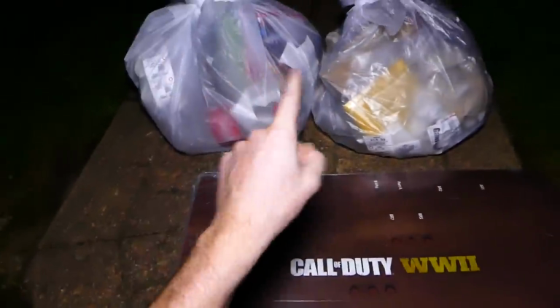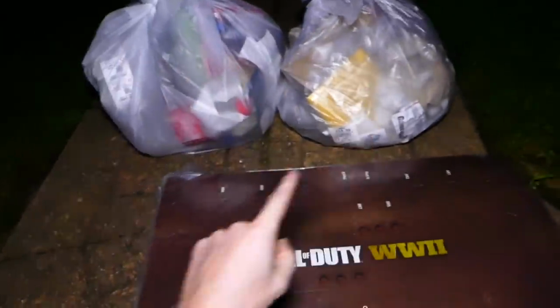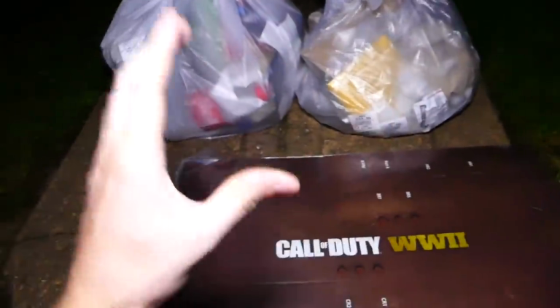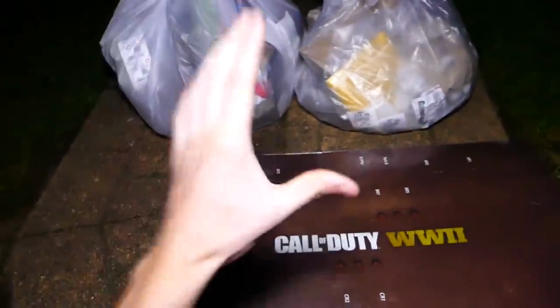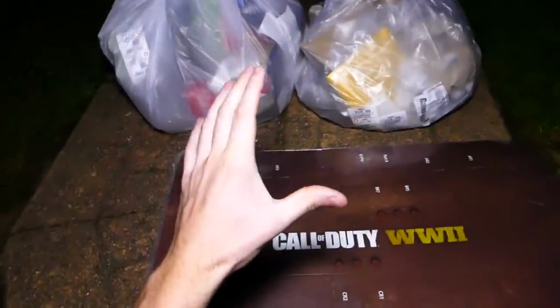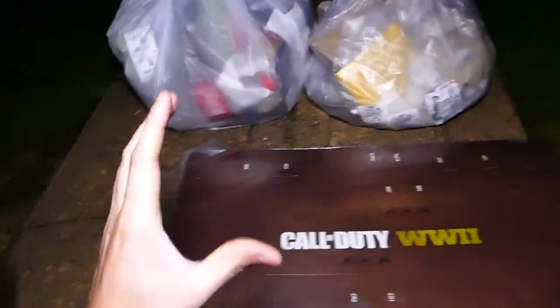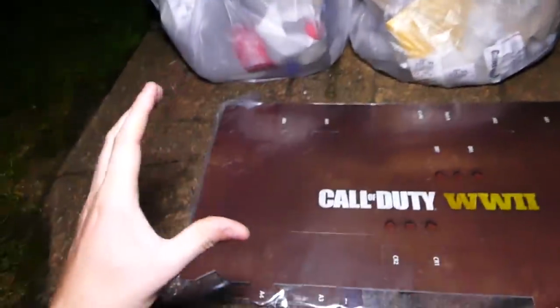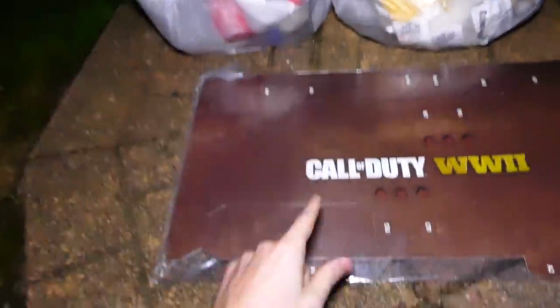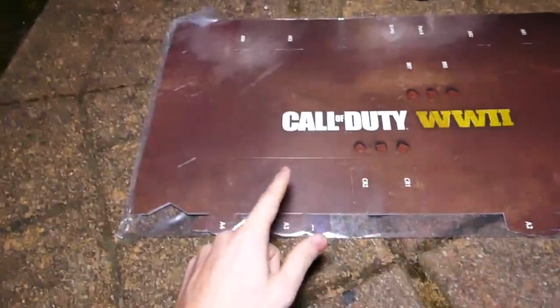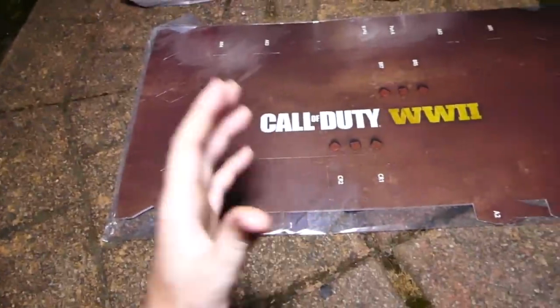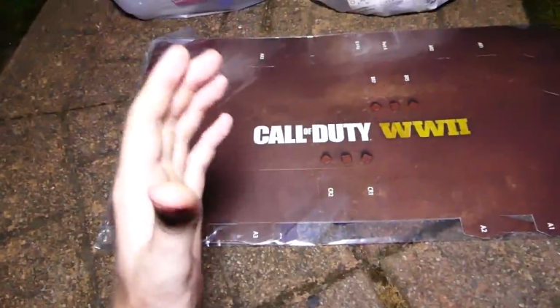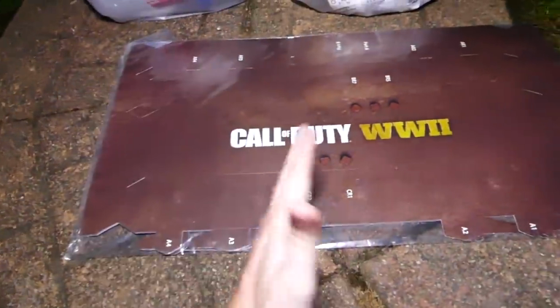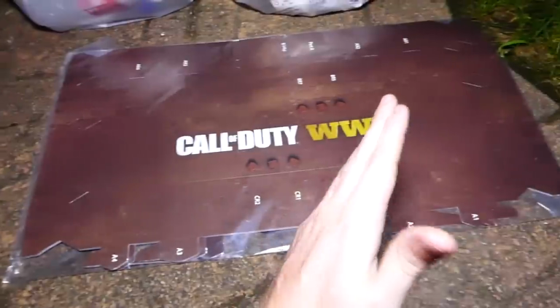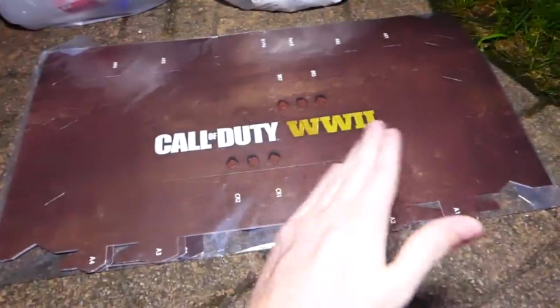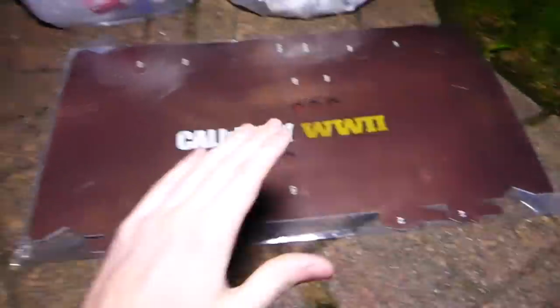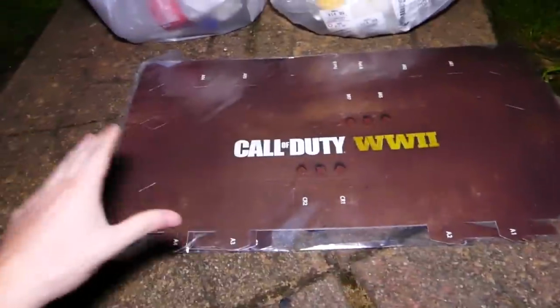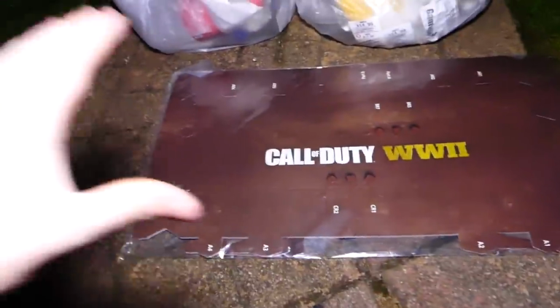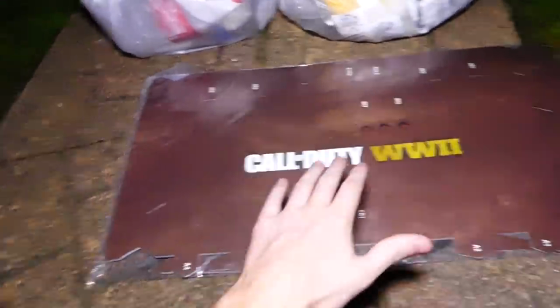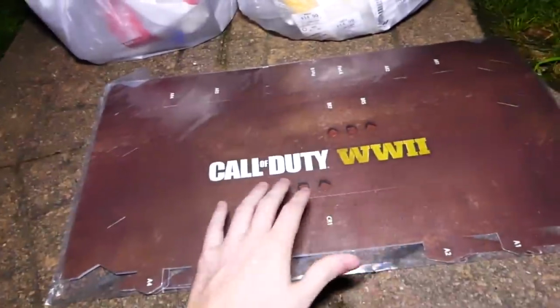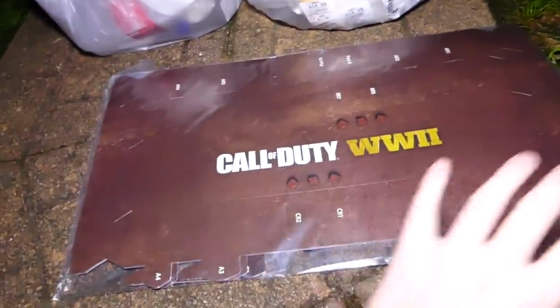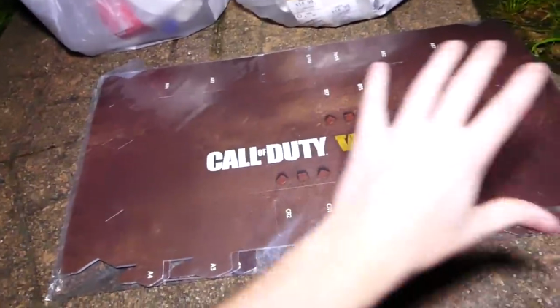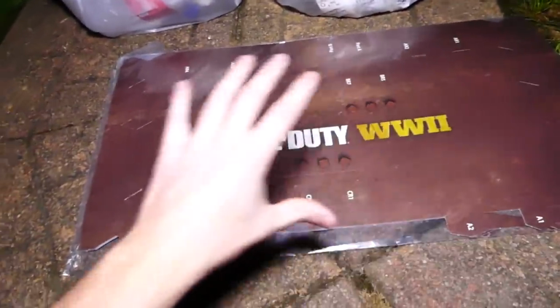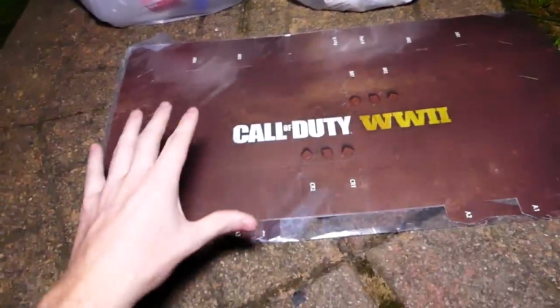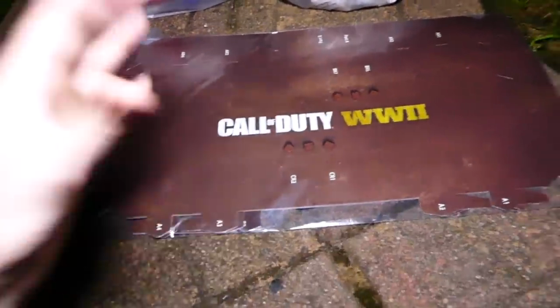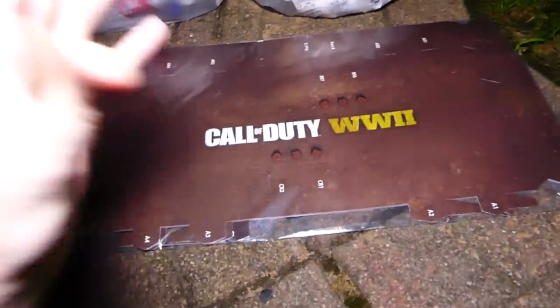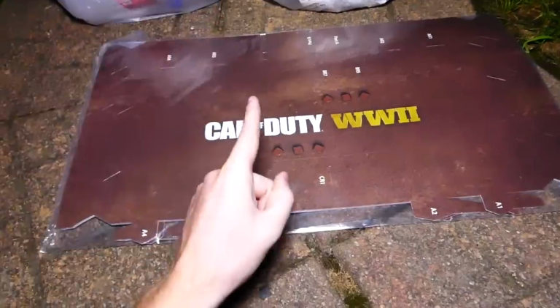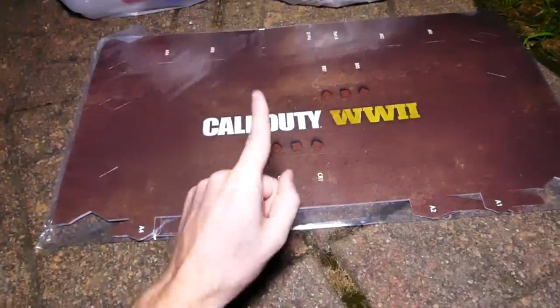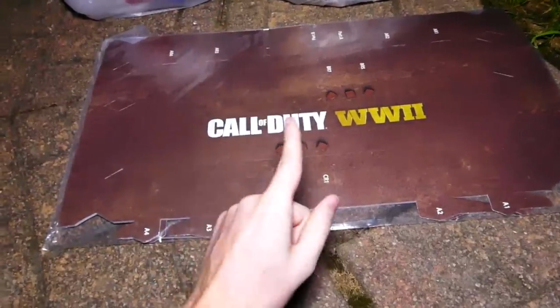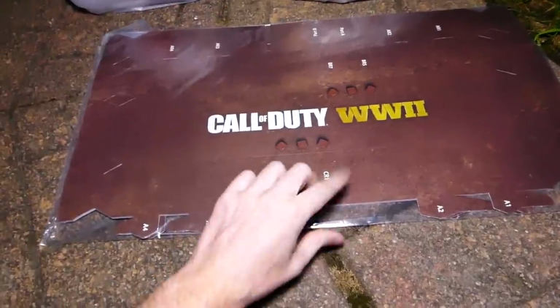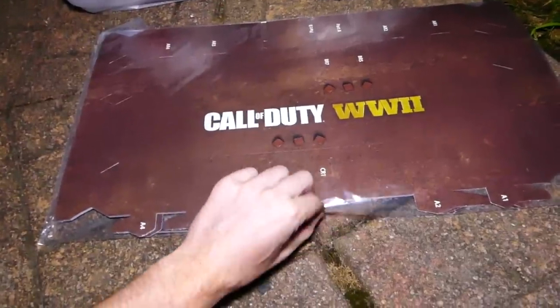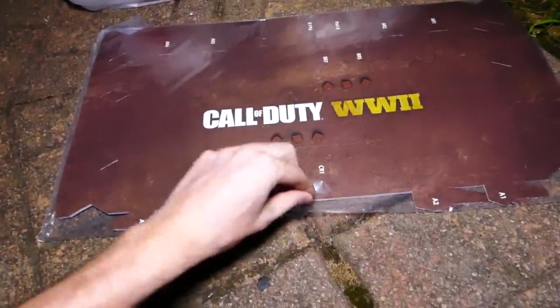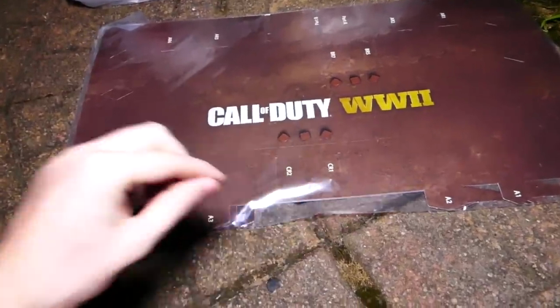Let's get into tonight's video. First thing we have is a Call of Duty World War II — a Call of Duty World War II thing. I think I know what this is. I think there's multiple.